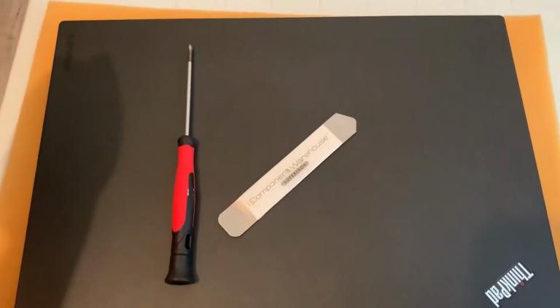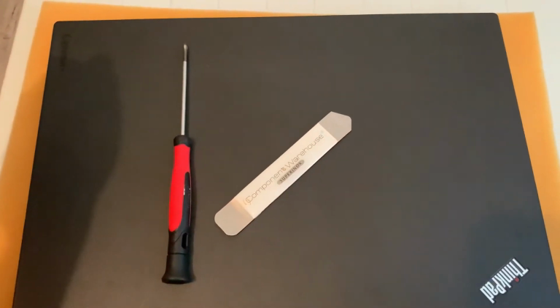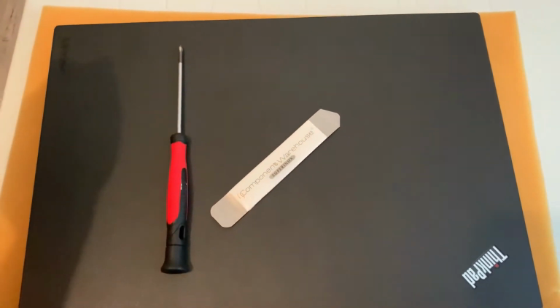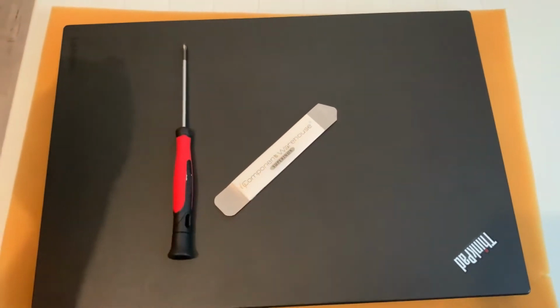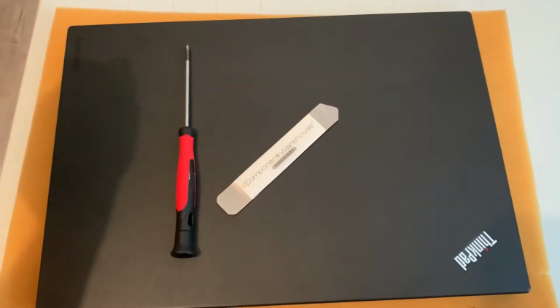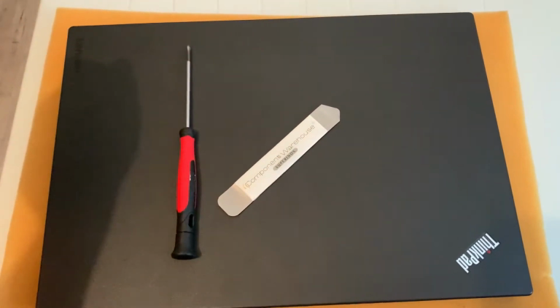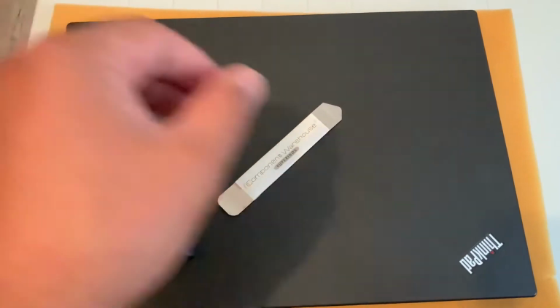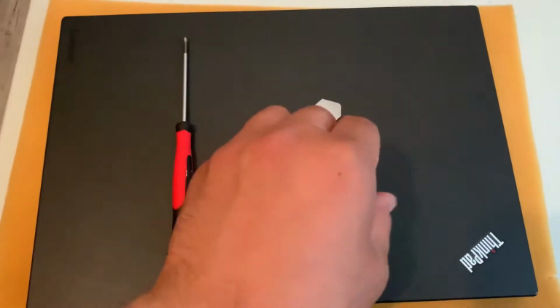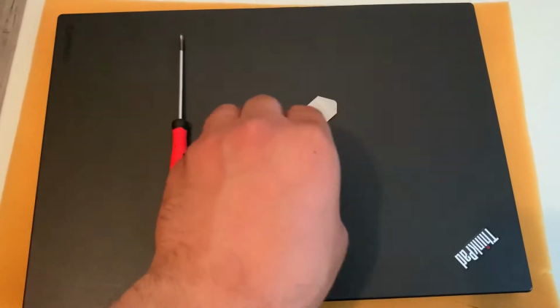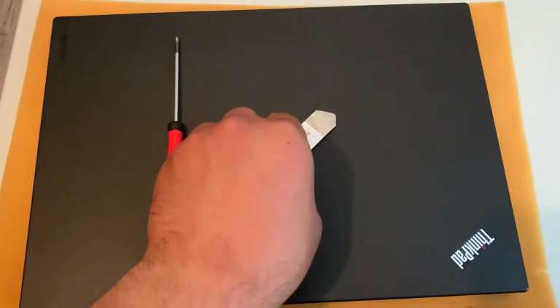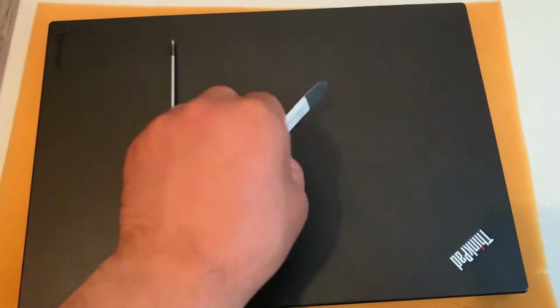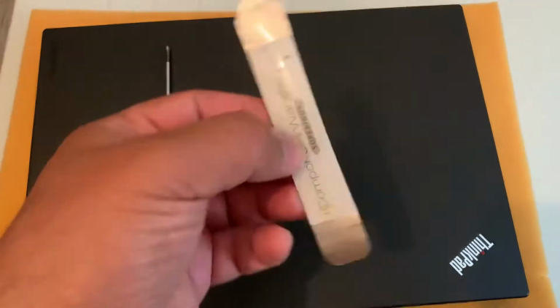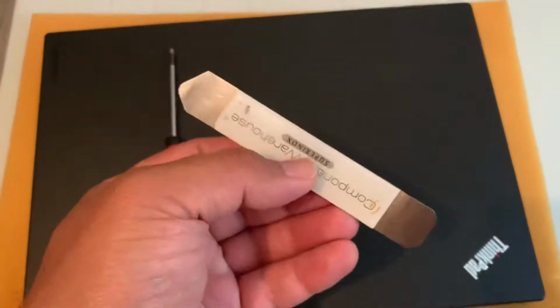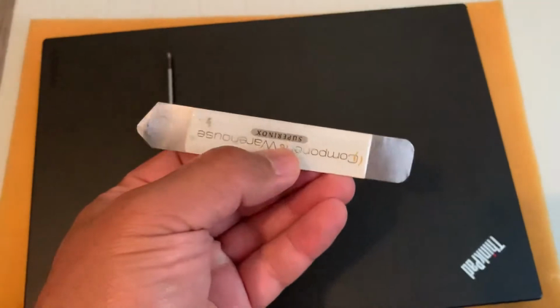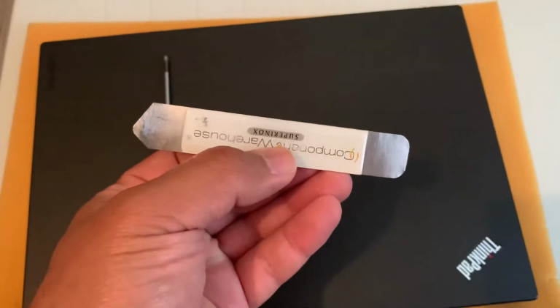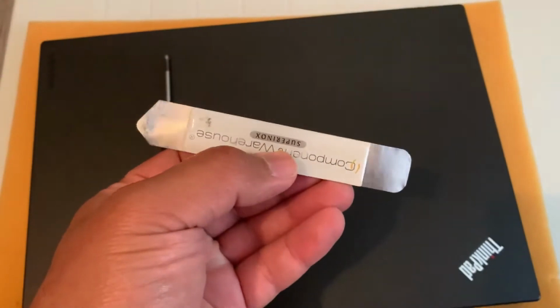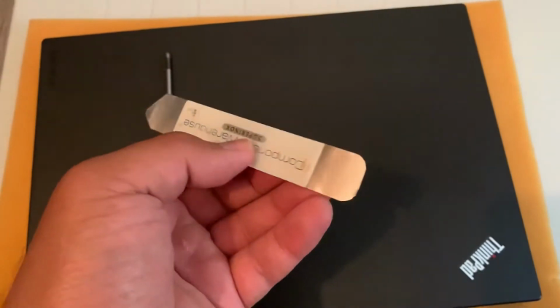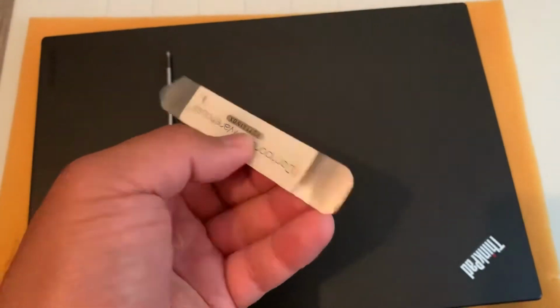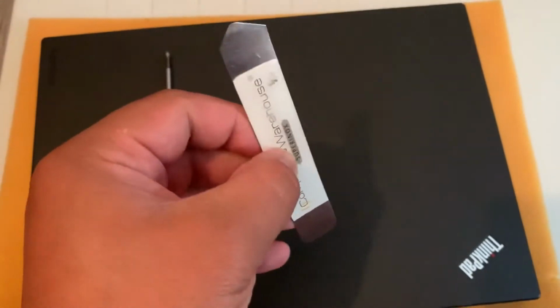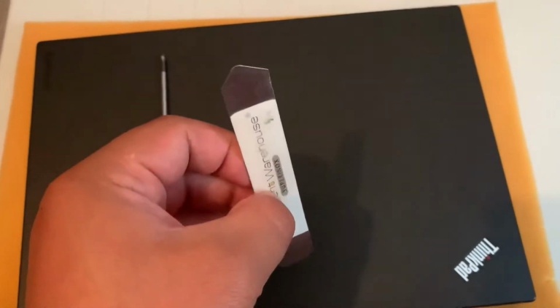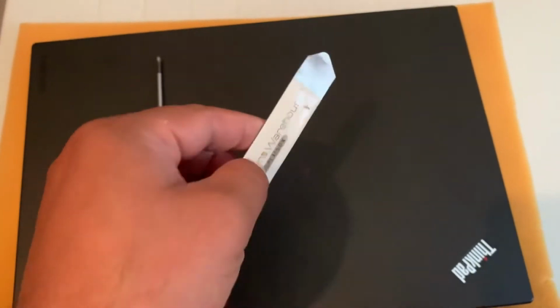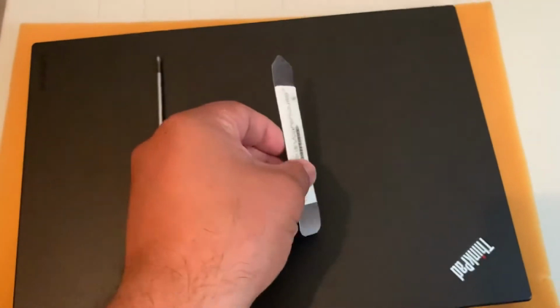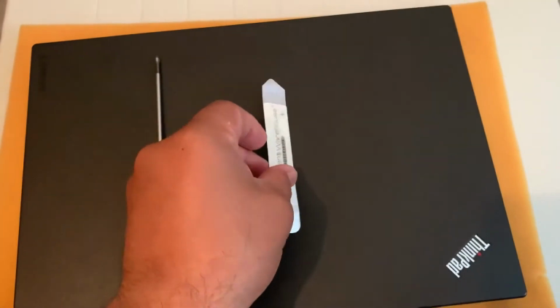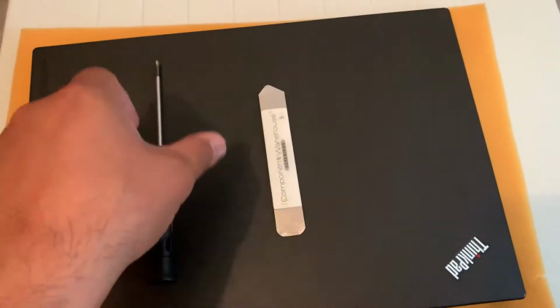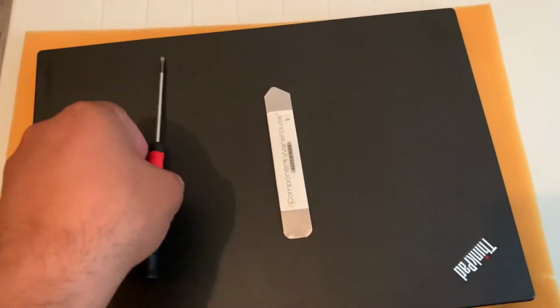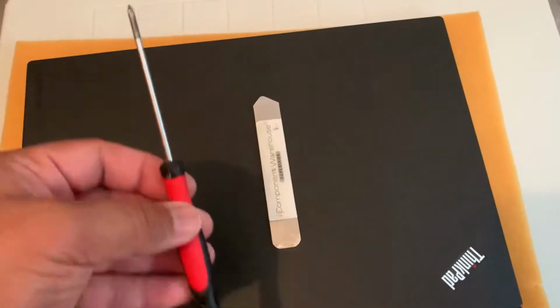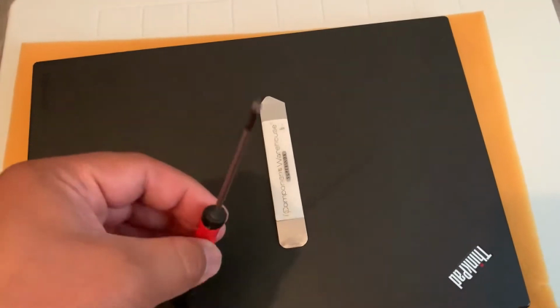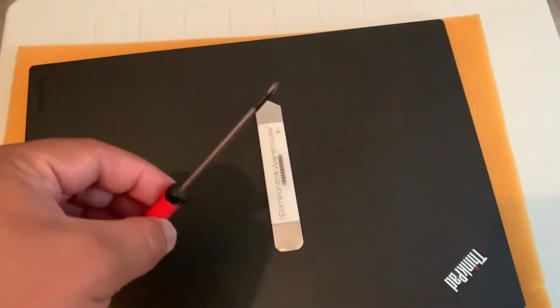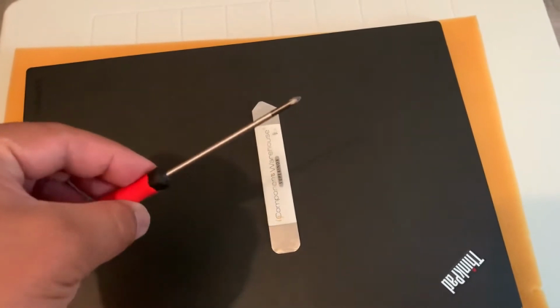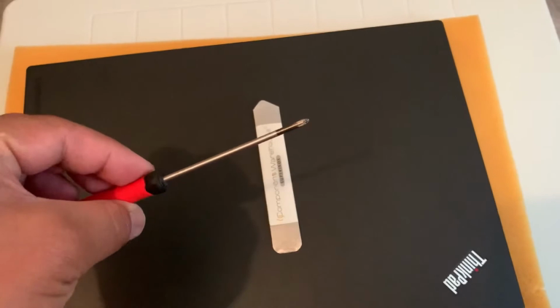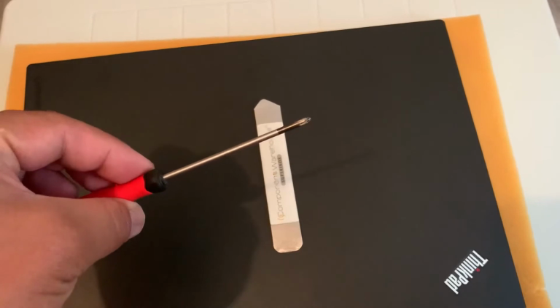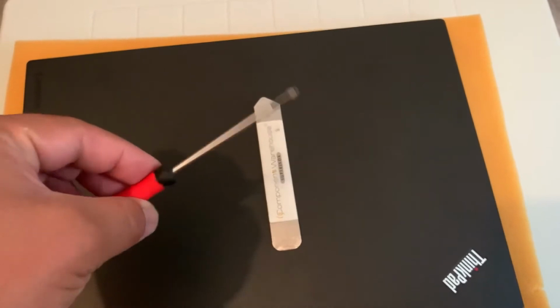Hi guys, I'm going to show you today how to open up the Lenovo ThinkPad L460. This is what you need: the spudger, and then you need a screwdriver.